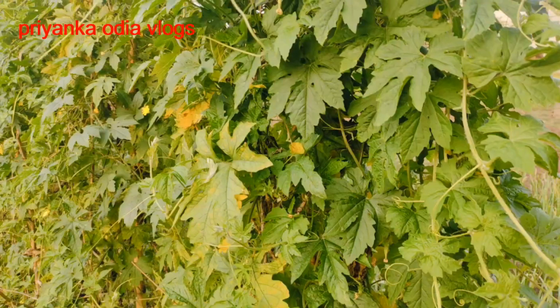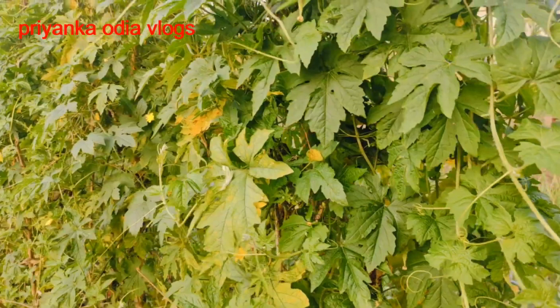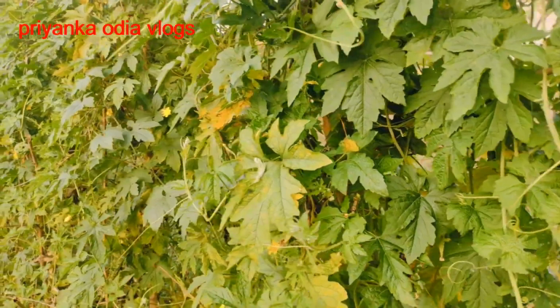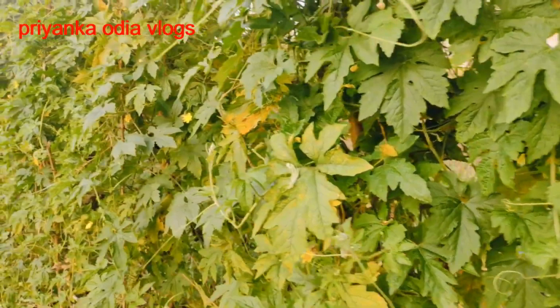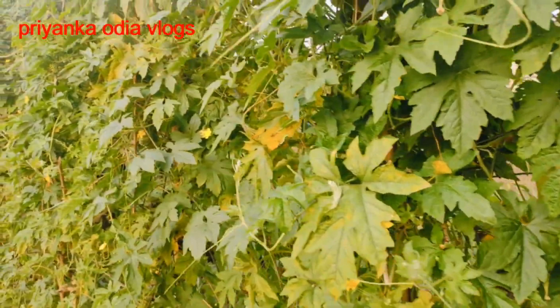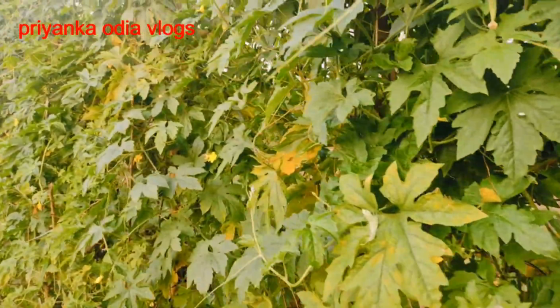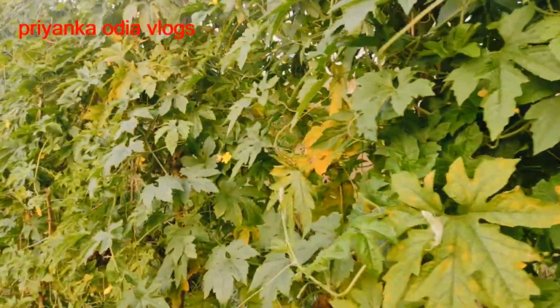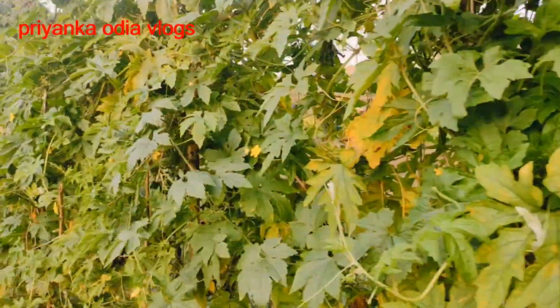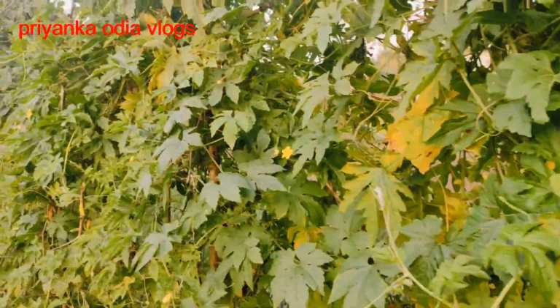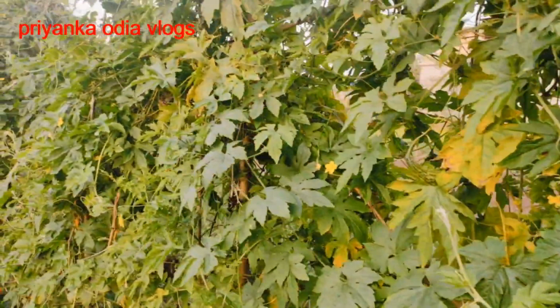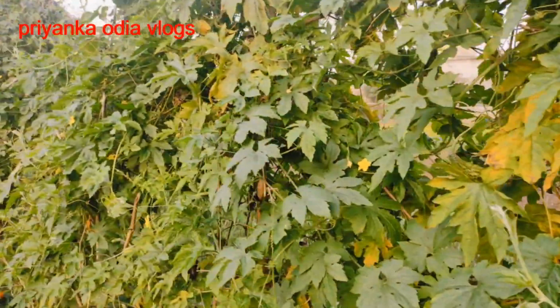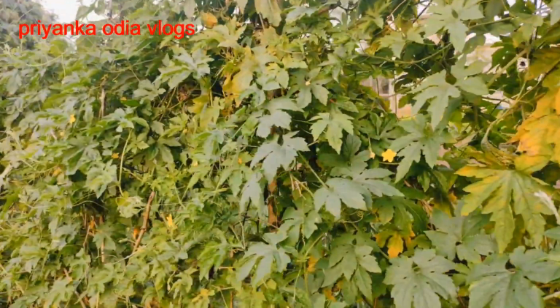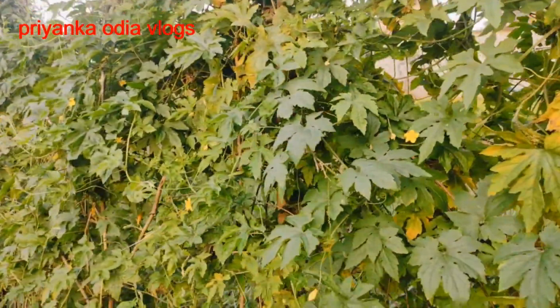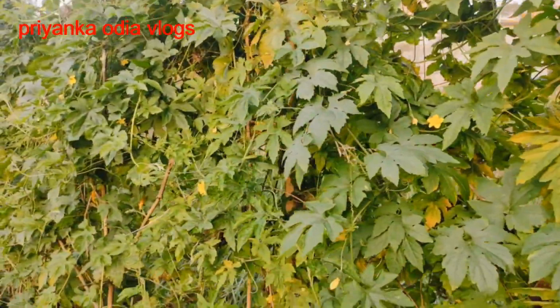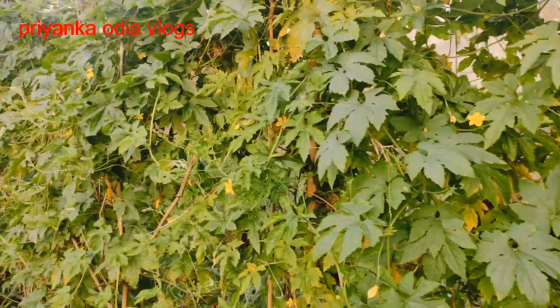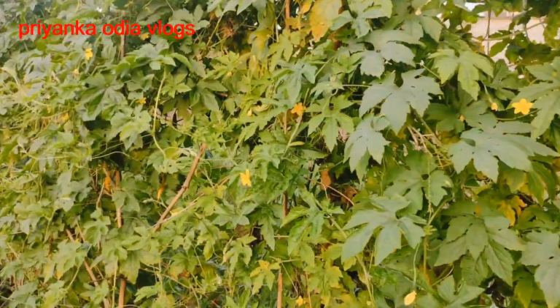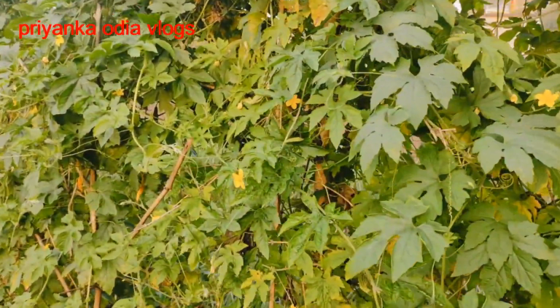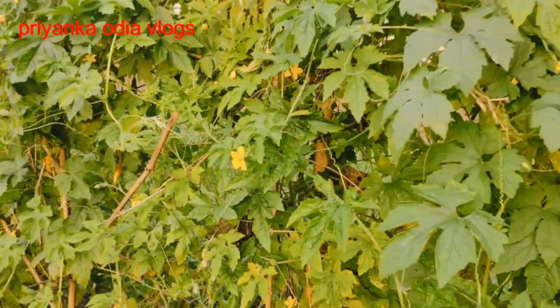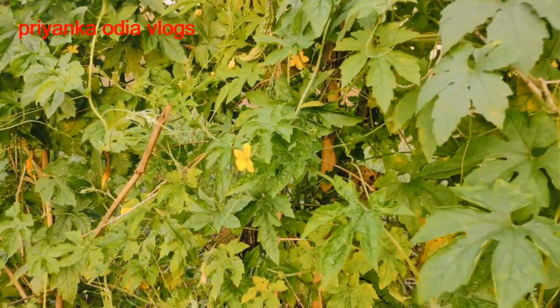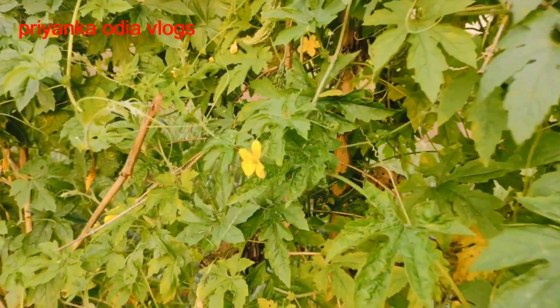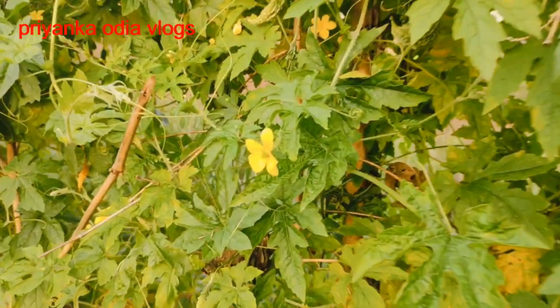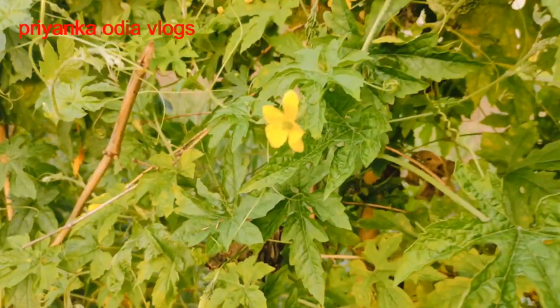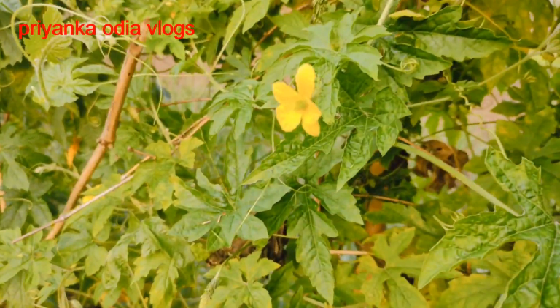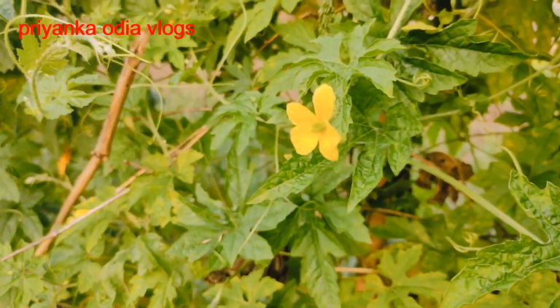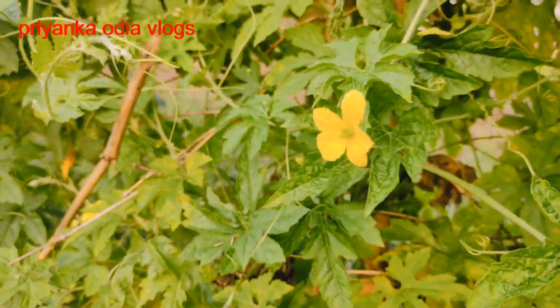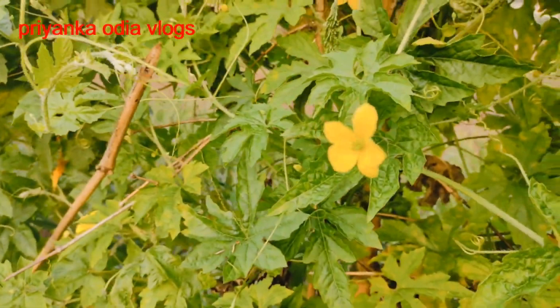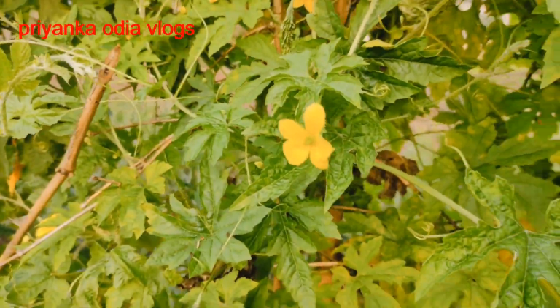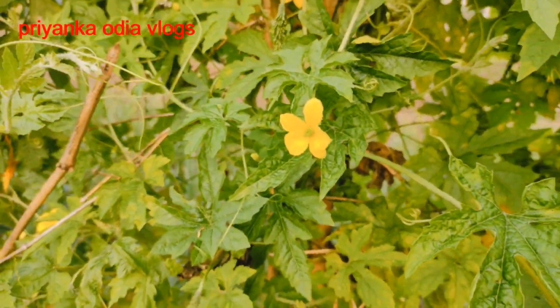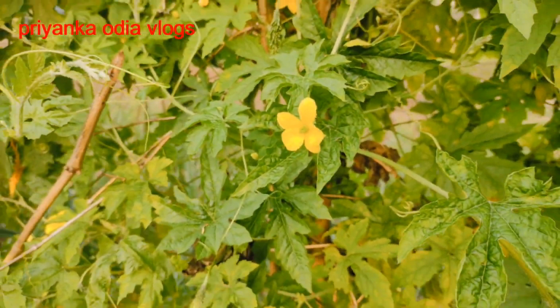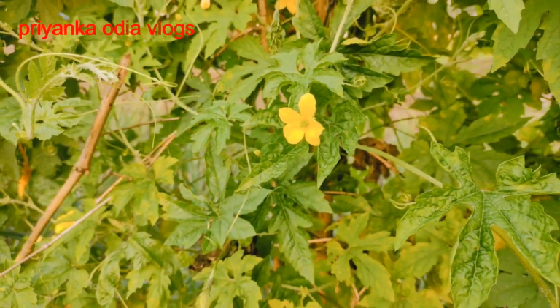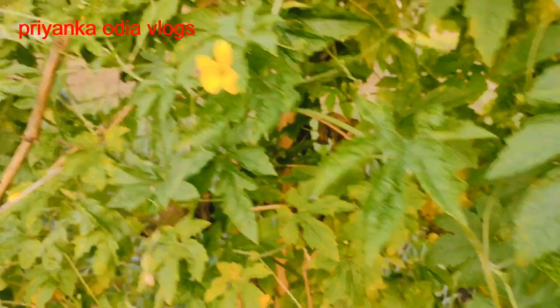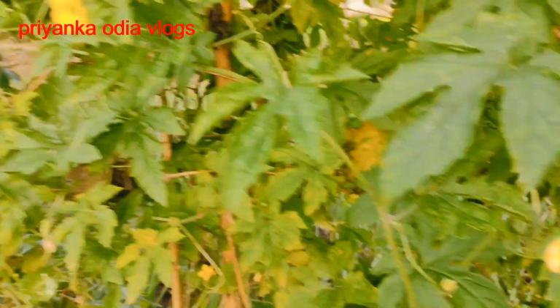I am very happy to see the color of the flower. Look at this, it is so beautiful.